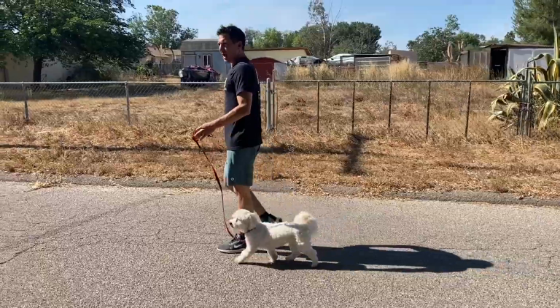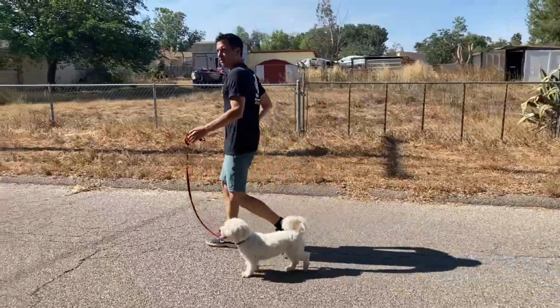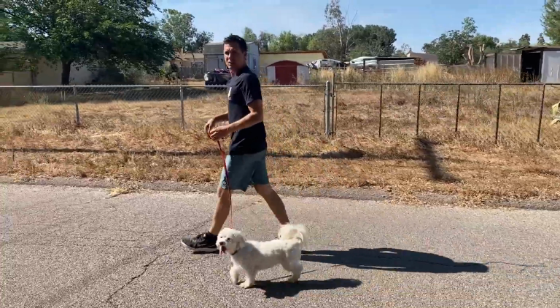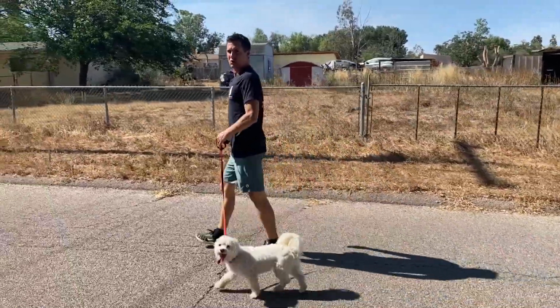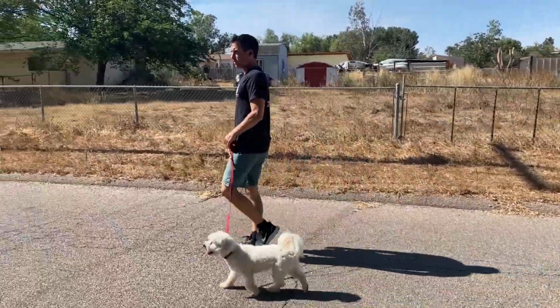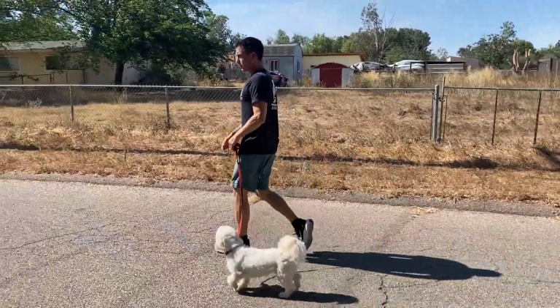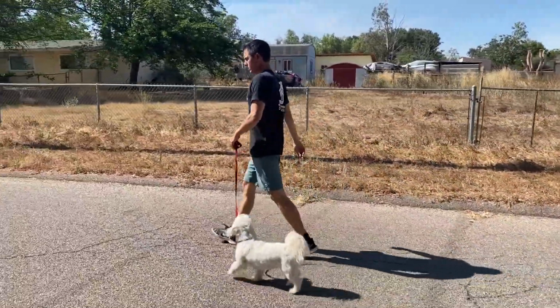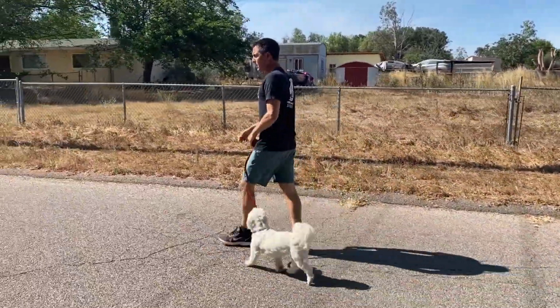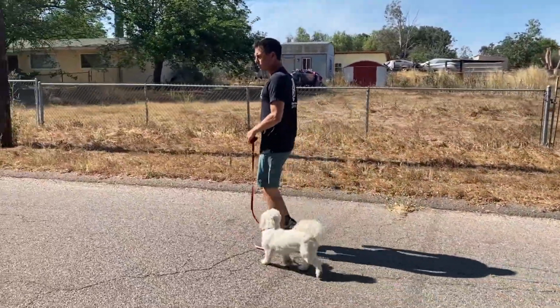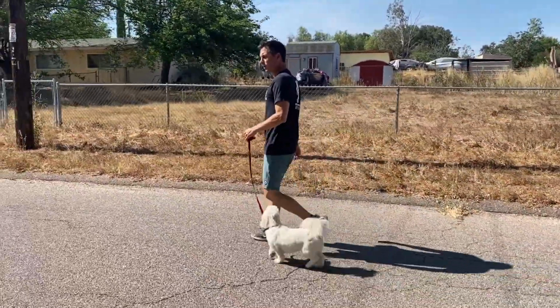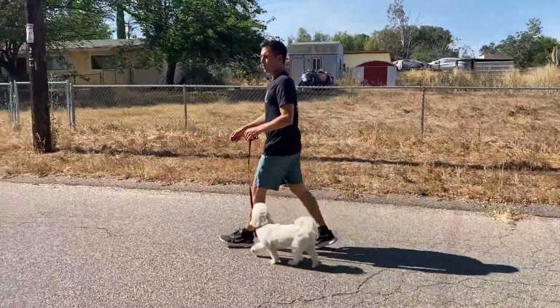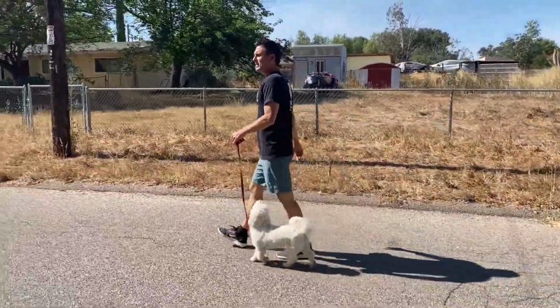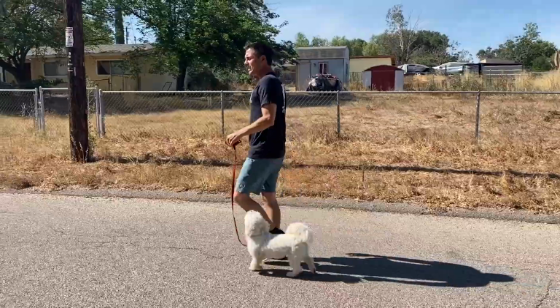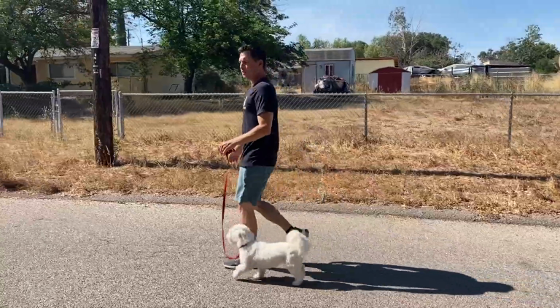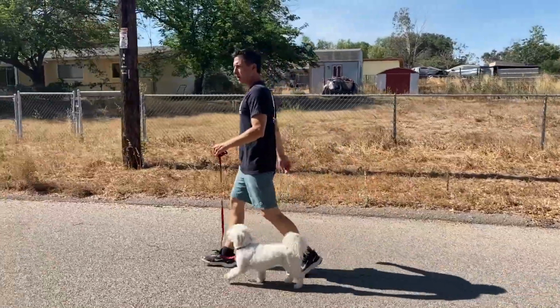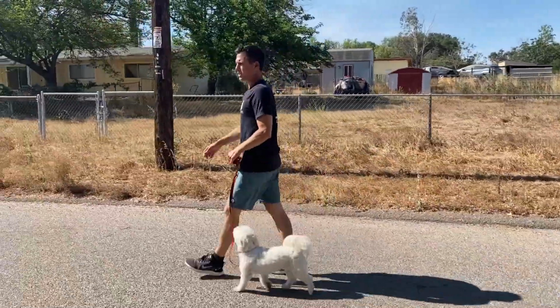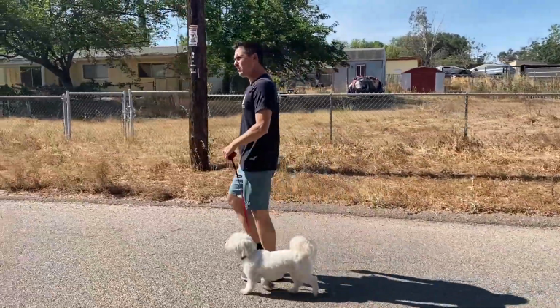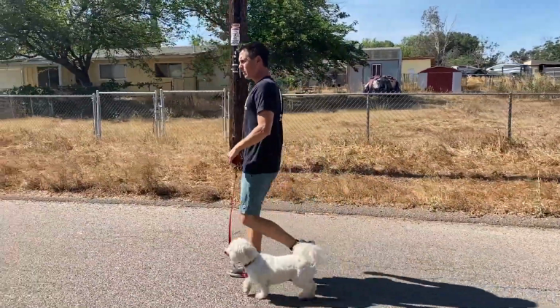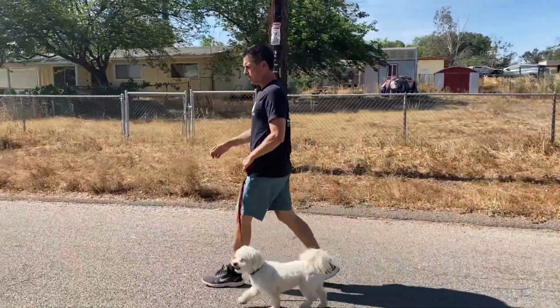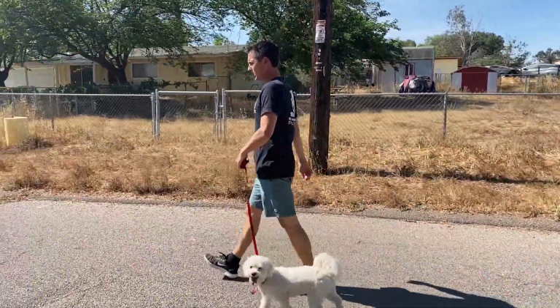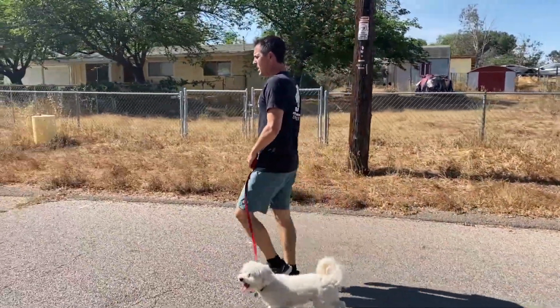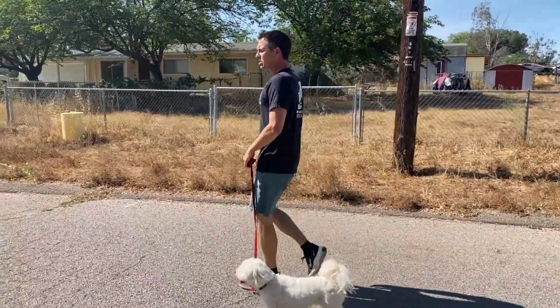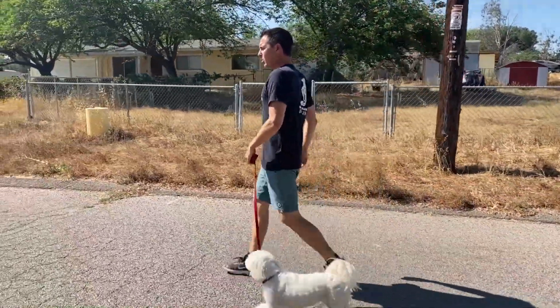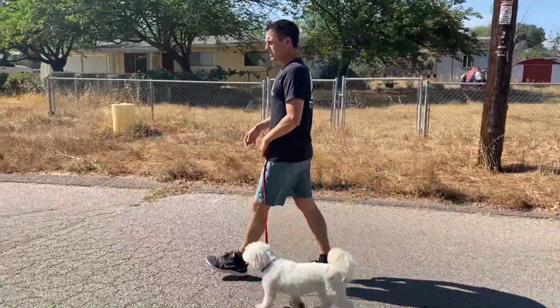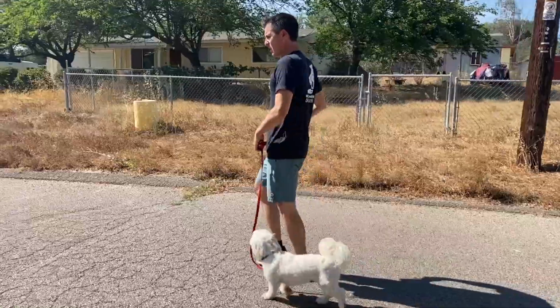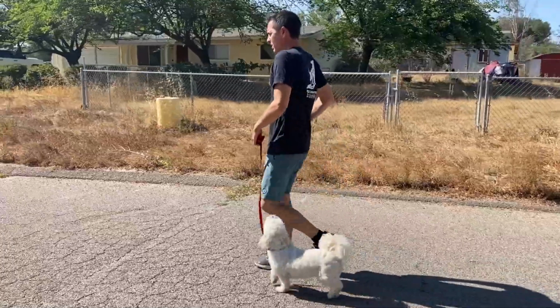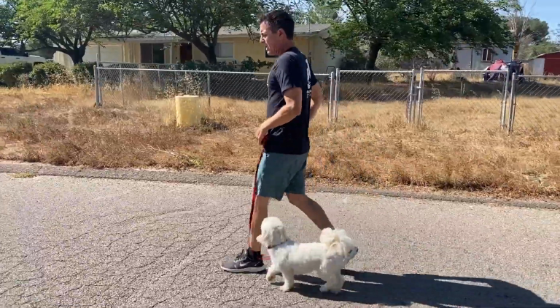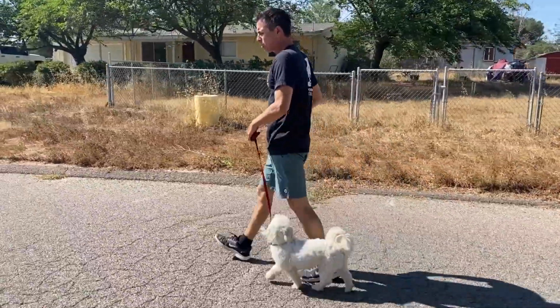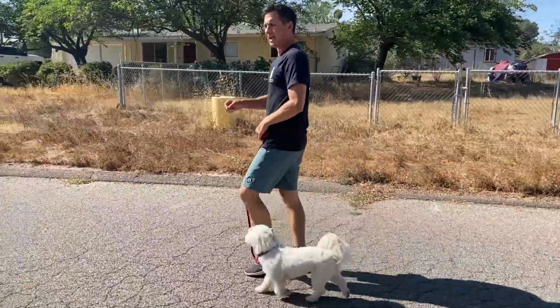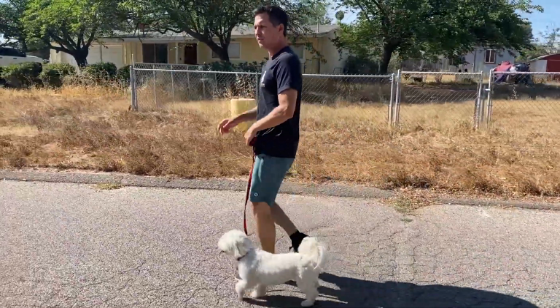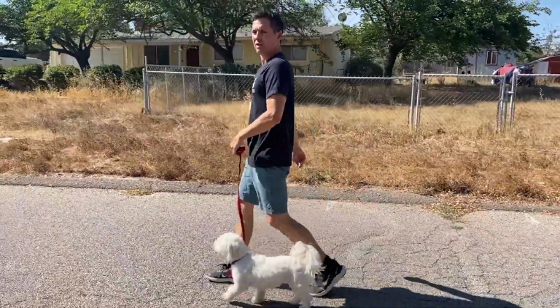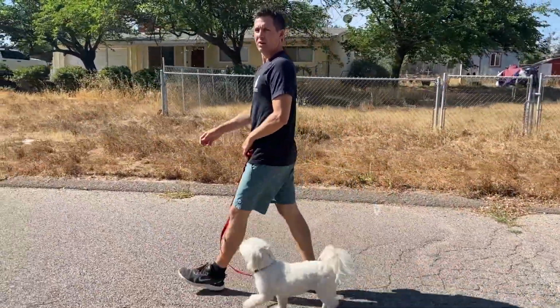I make videos for normal dog owners. I make videos for real people. 99%, 95% of the population does not want to sit there and have treats and wave them in front of their dog.